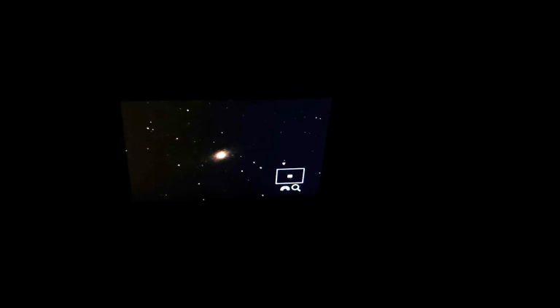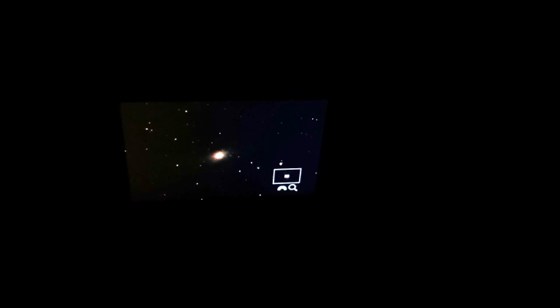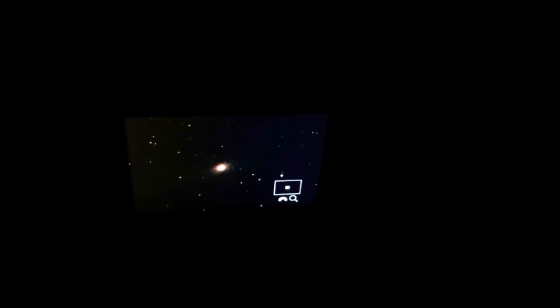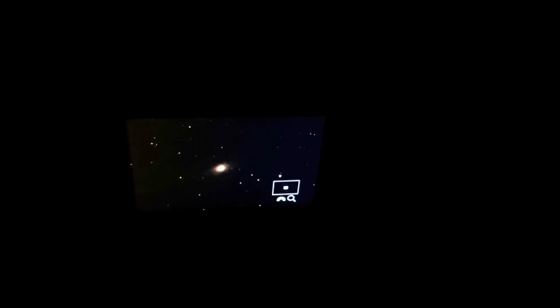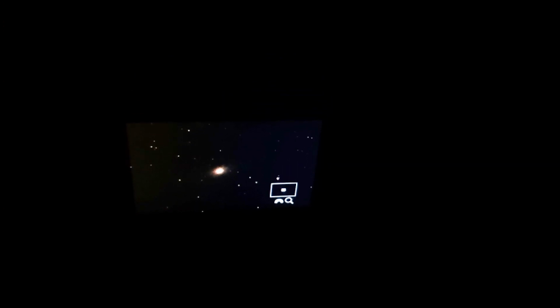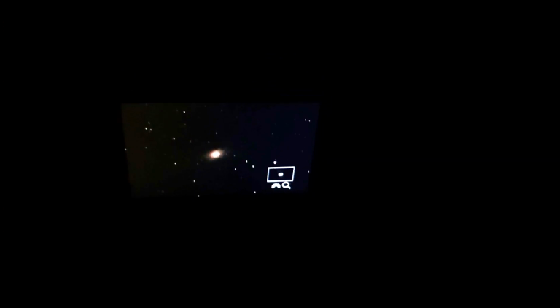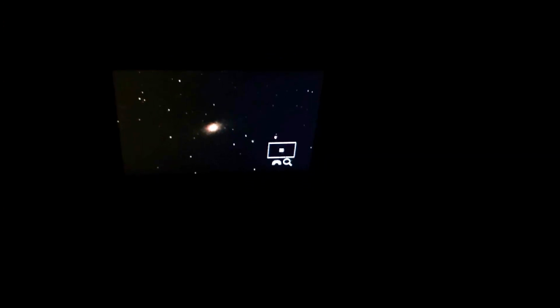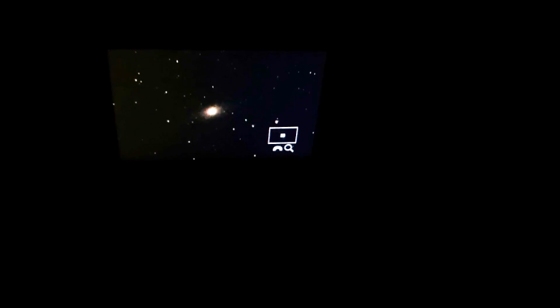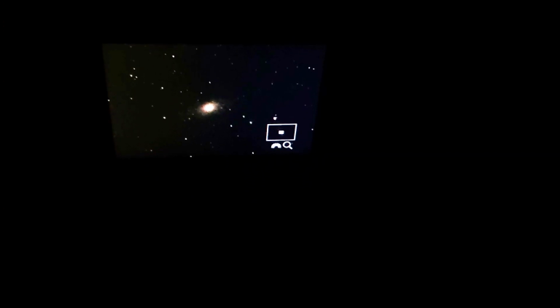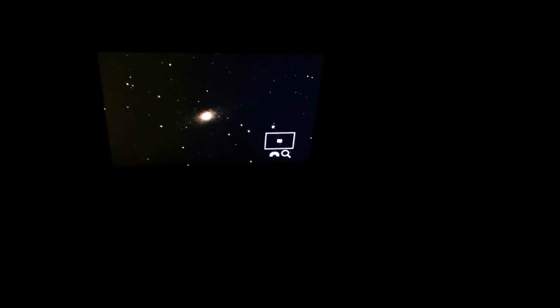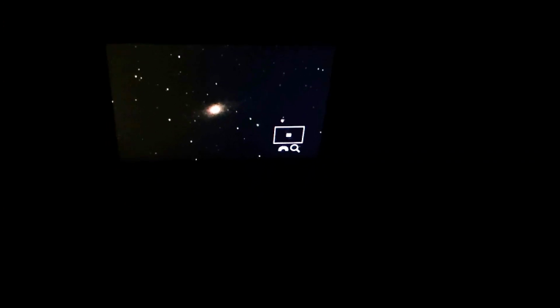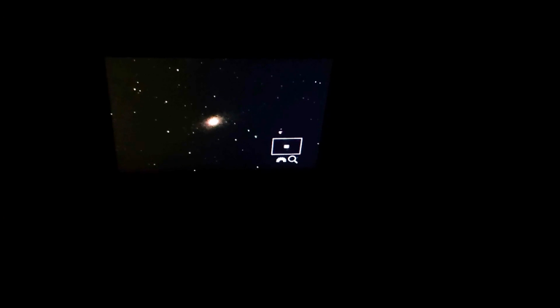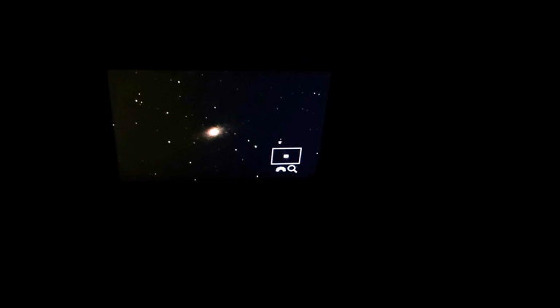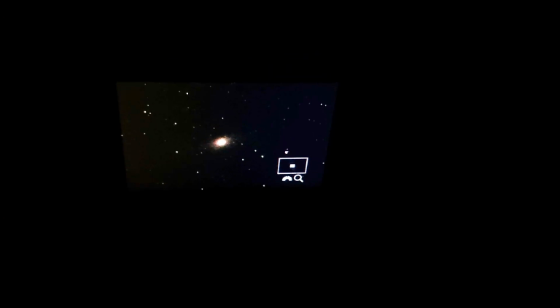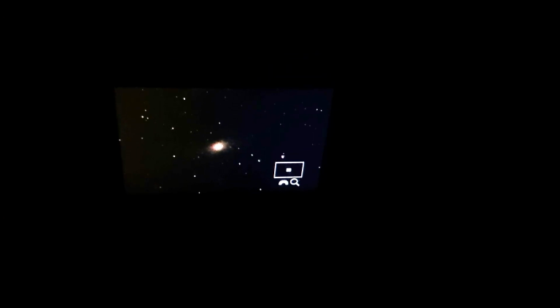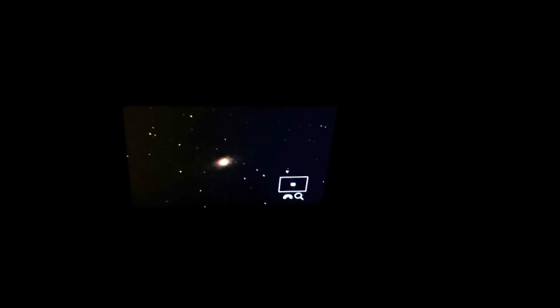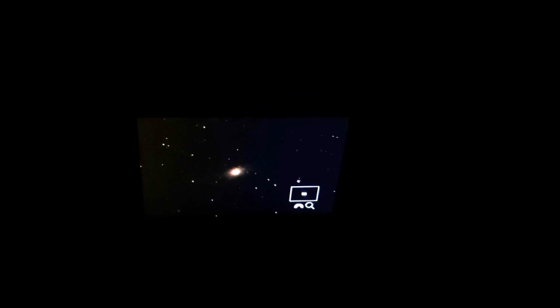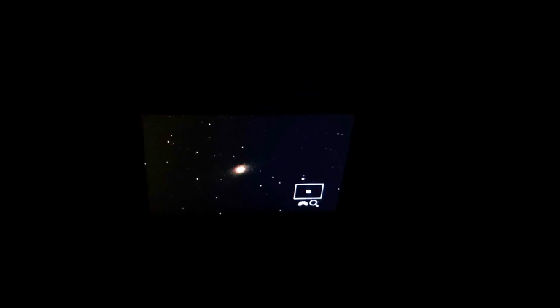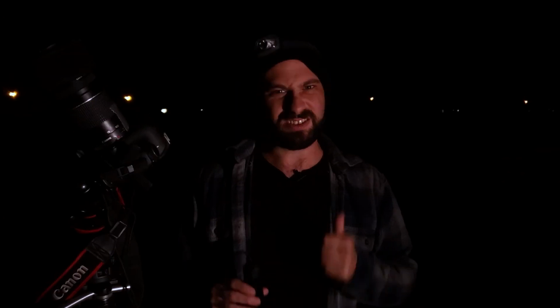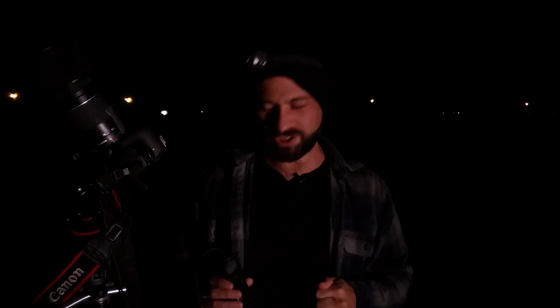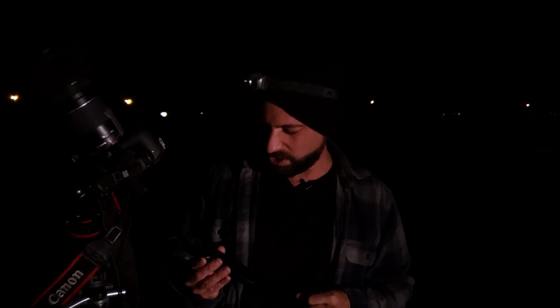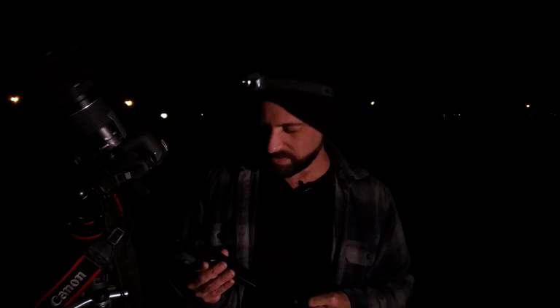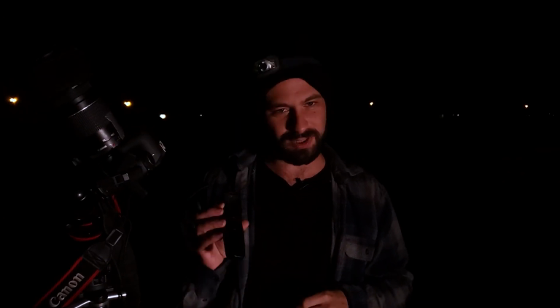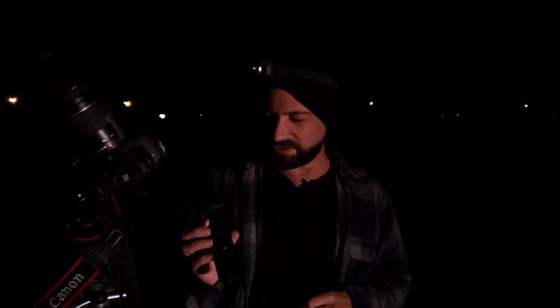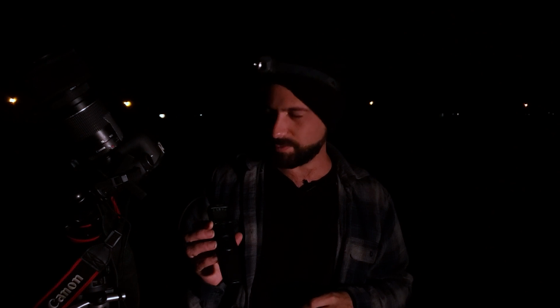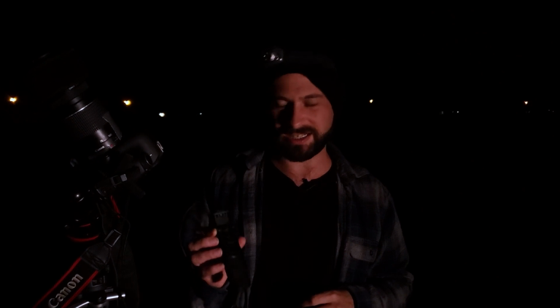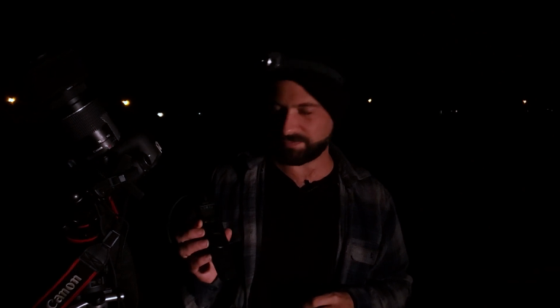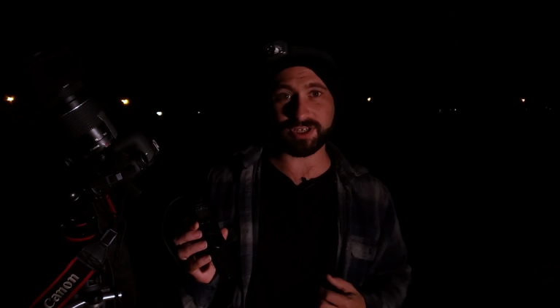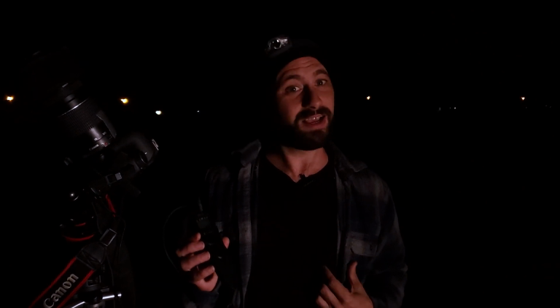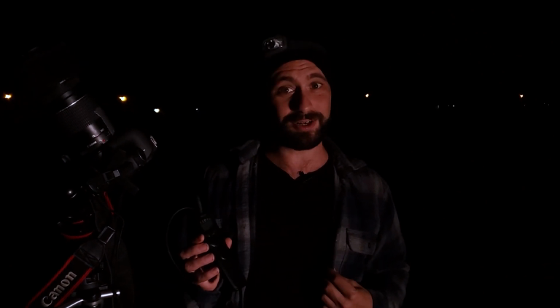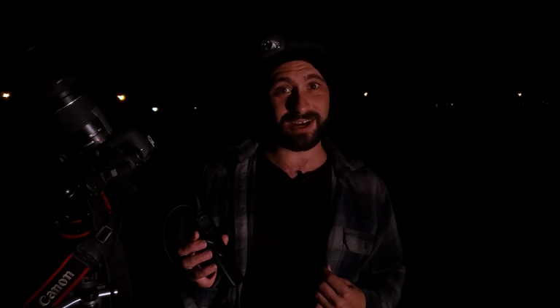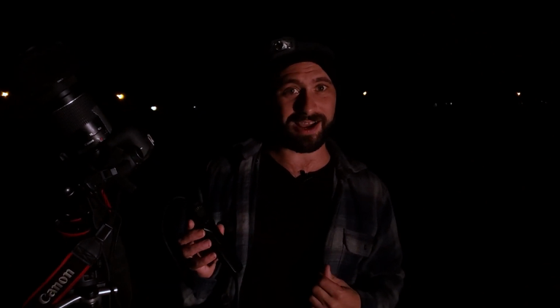Now I'm going to set my camera settings to an ISO of 1600 and a shutter speed of 60 seconds. The test shot looks awesome, so I'm going to set the intervalometer to take 65 shots and go inside and relax.